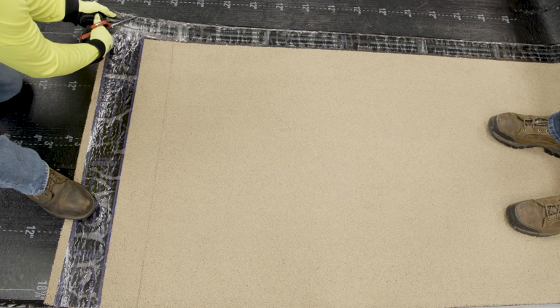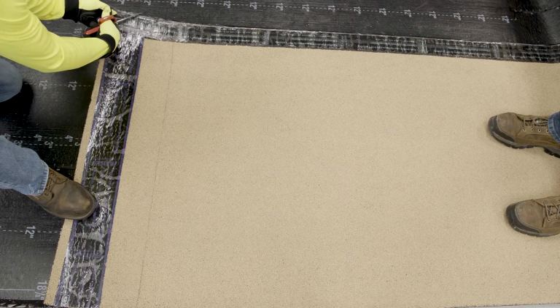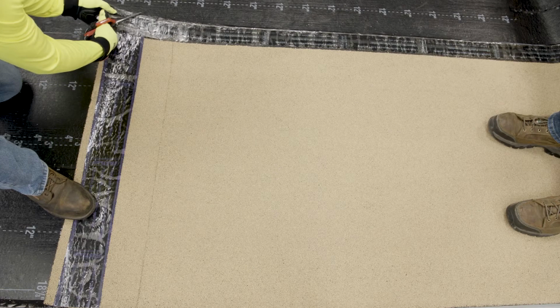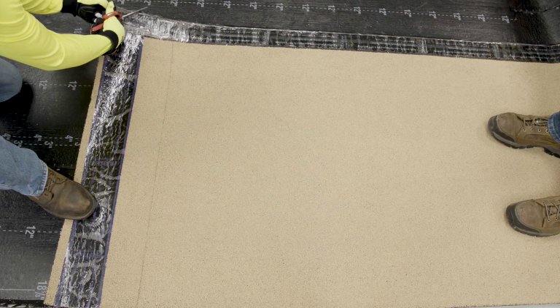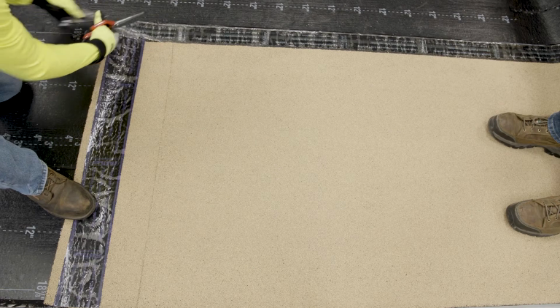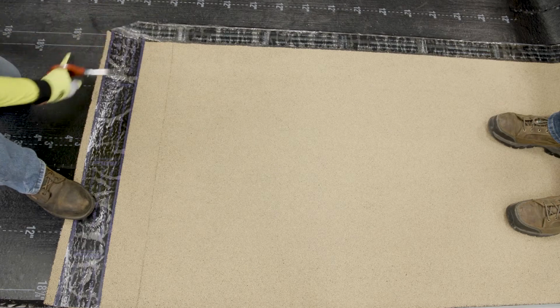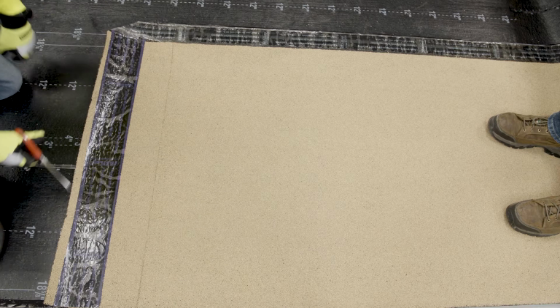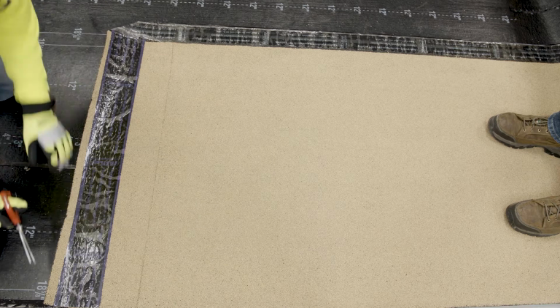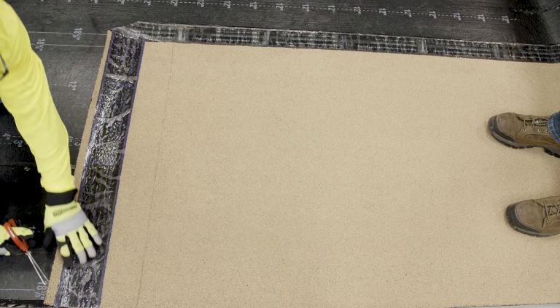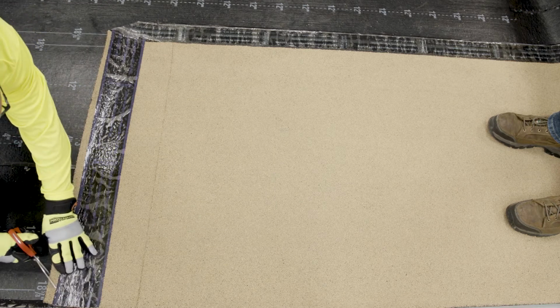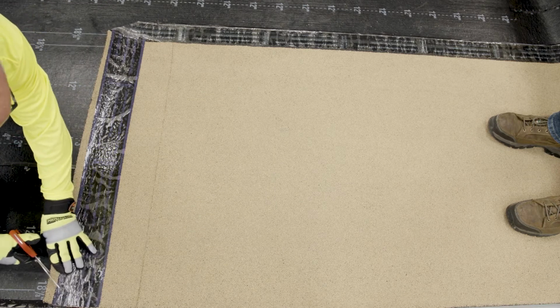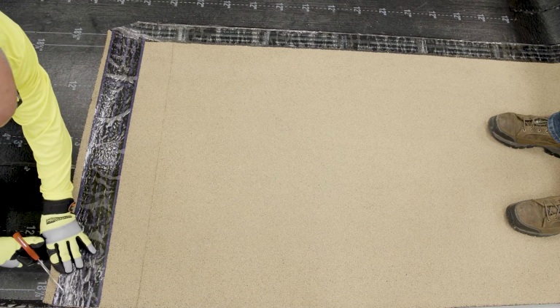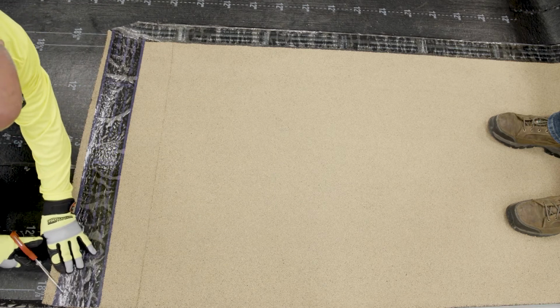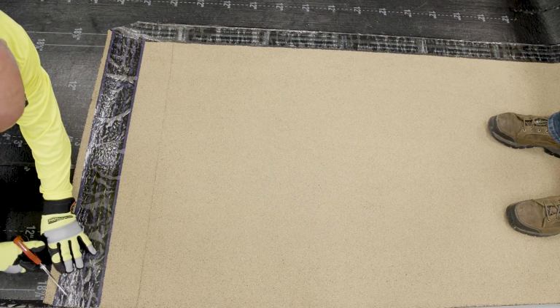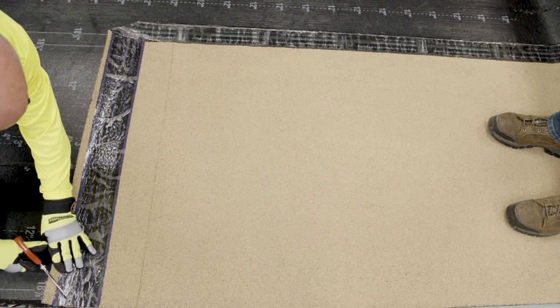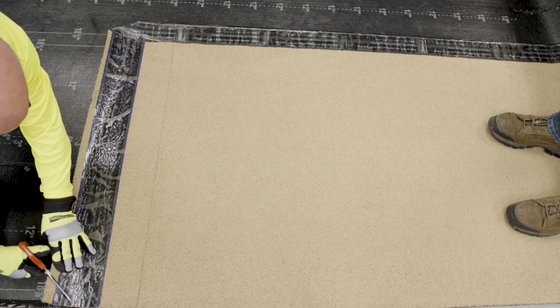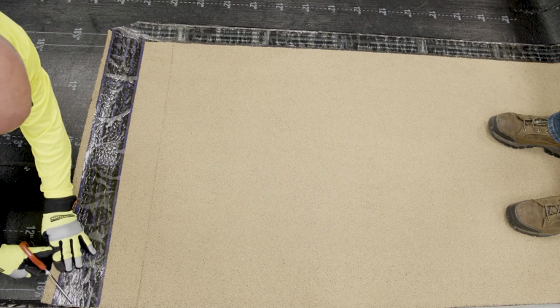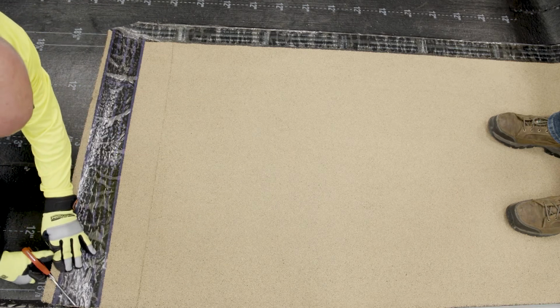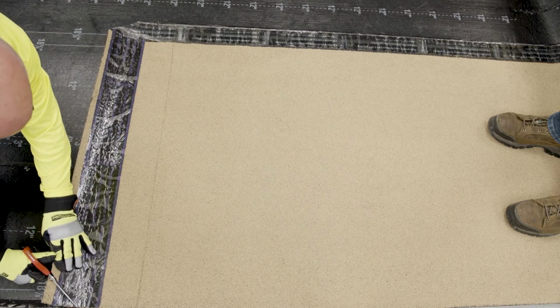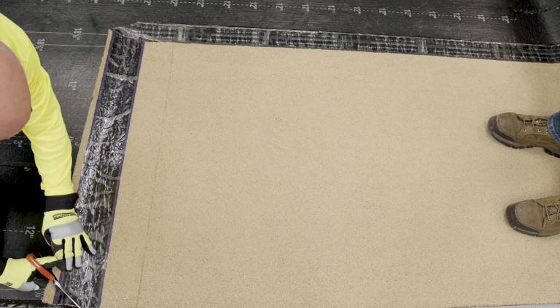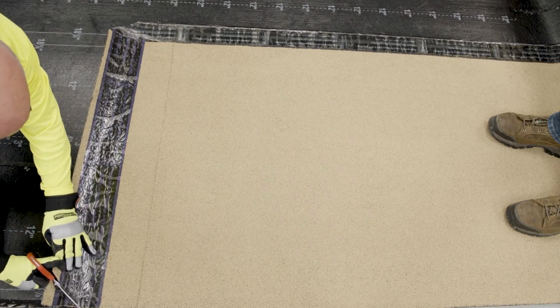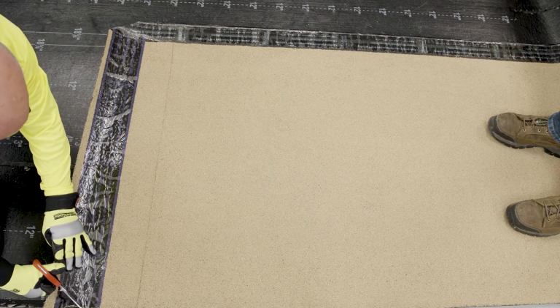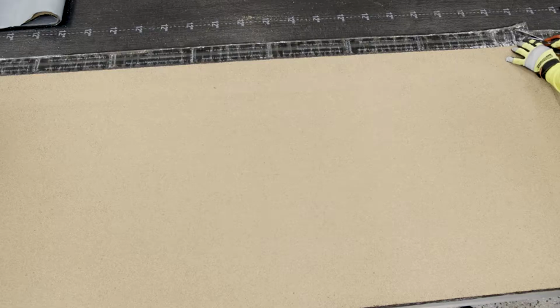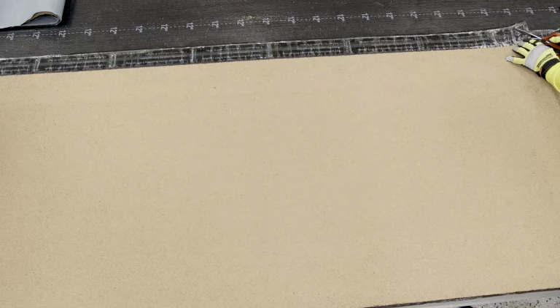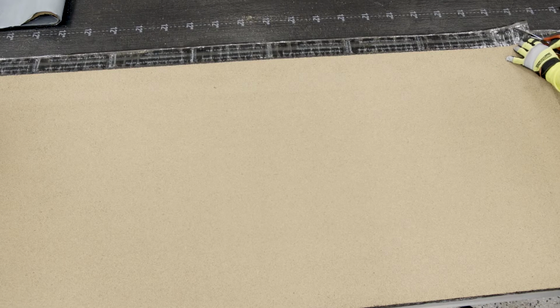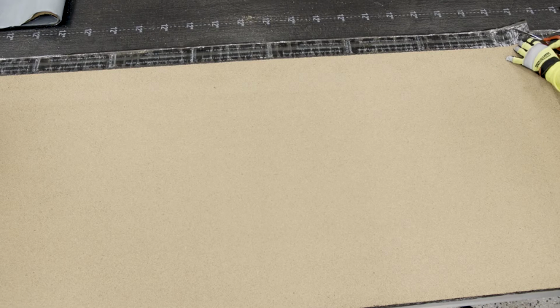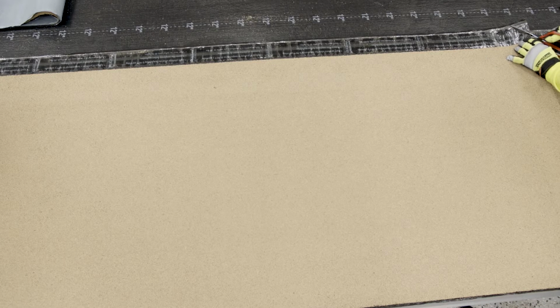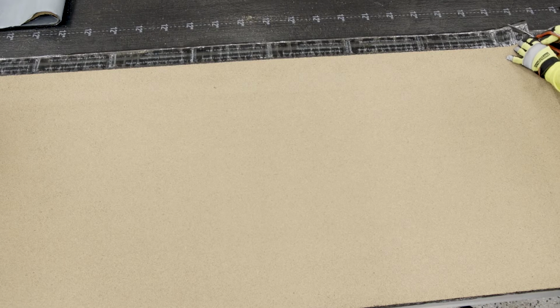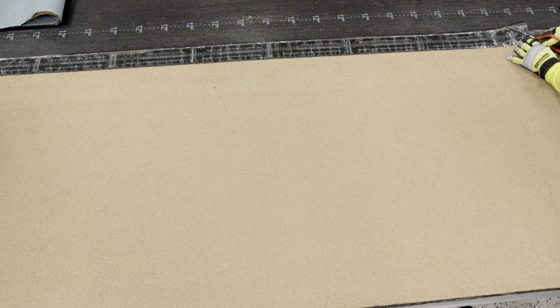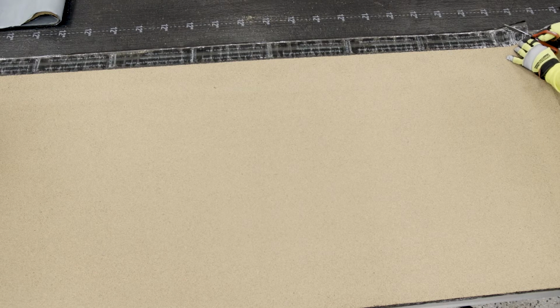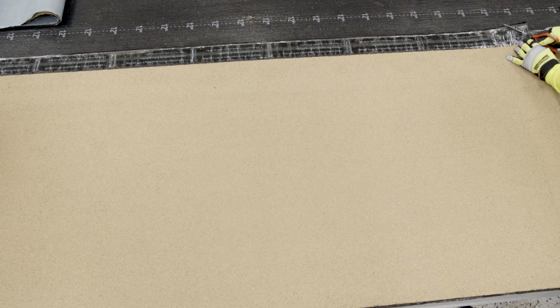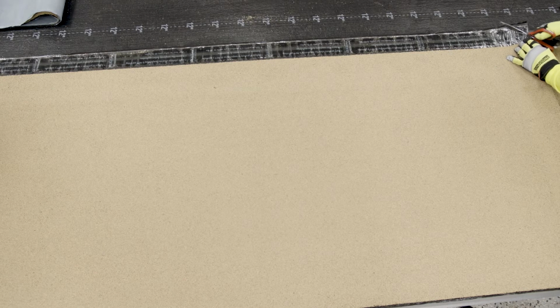Cut two 45-degree angled 3-inch corners off the underlying sheet. Do this at all T-joints. A third cut should be made on the top corner of the overlapping sheet.